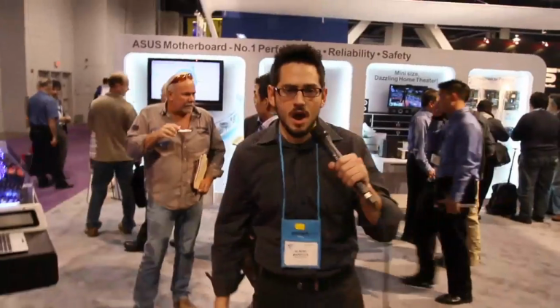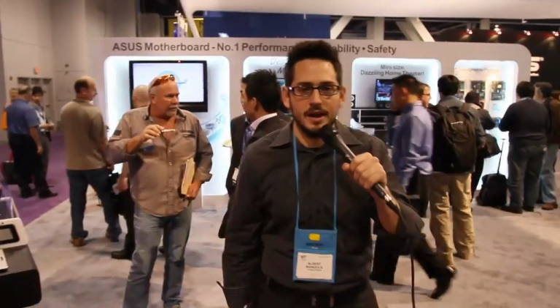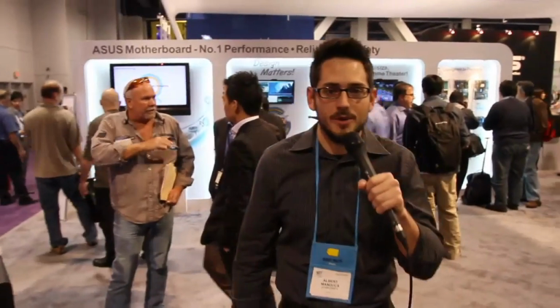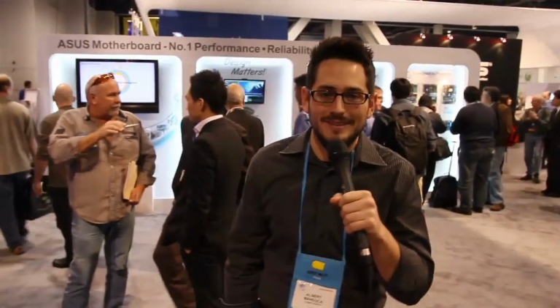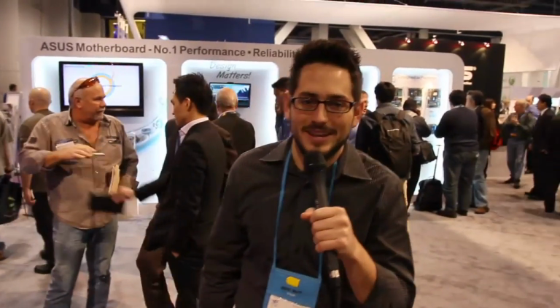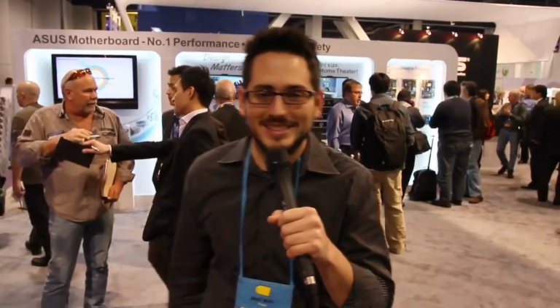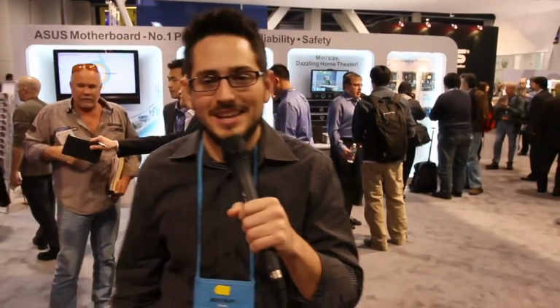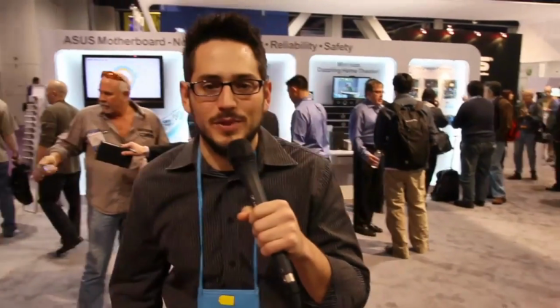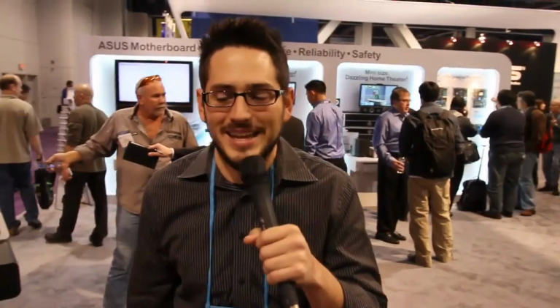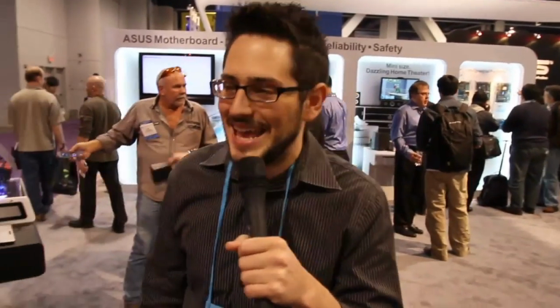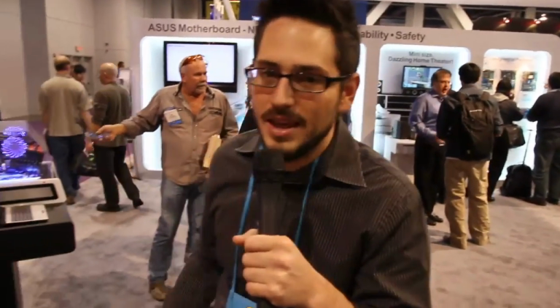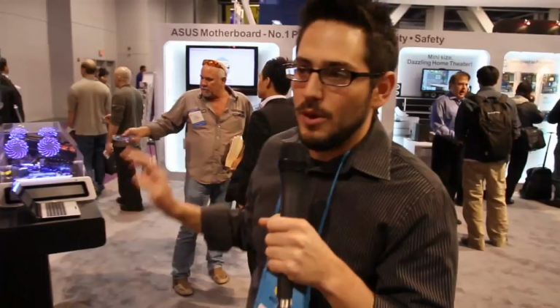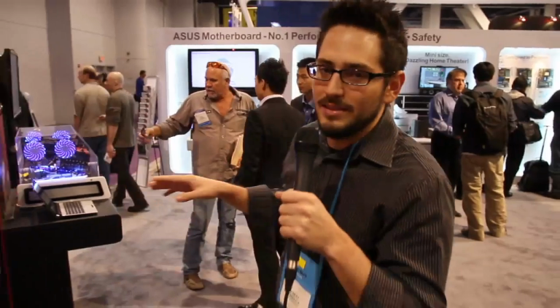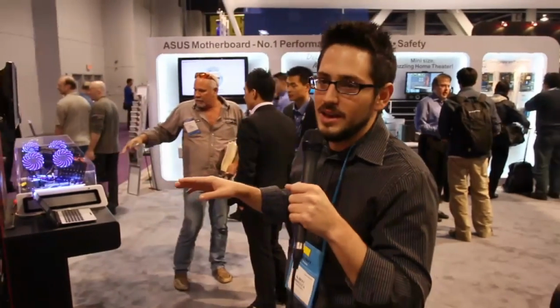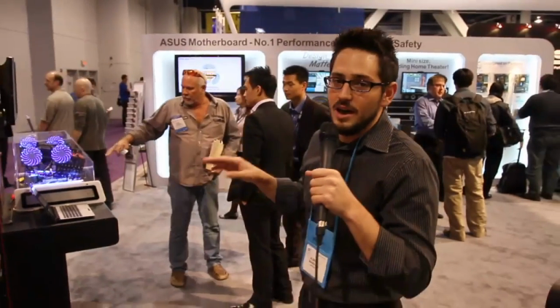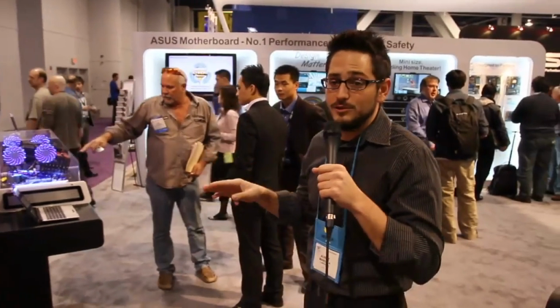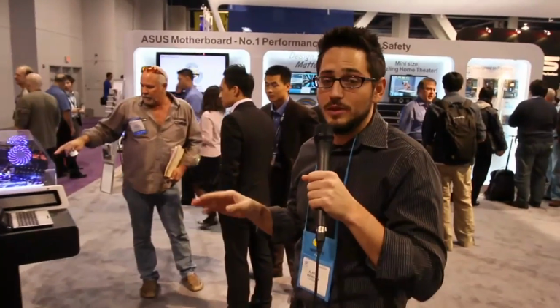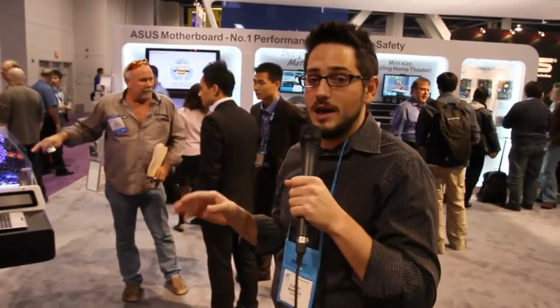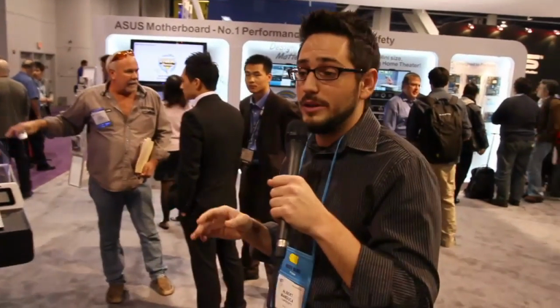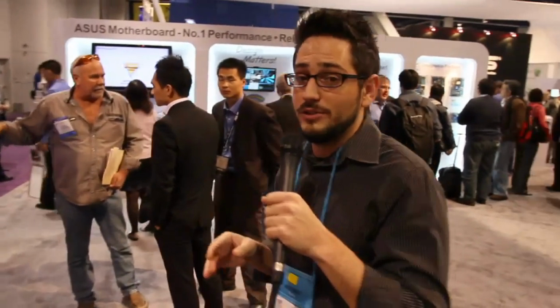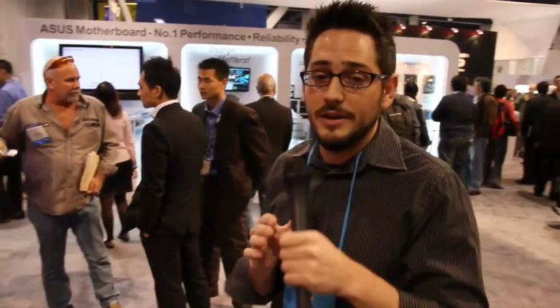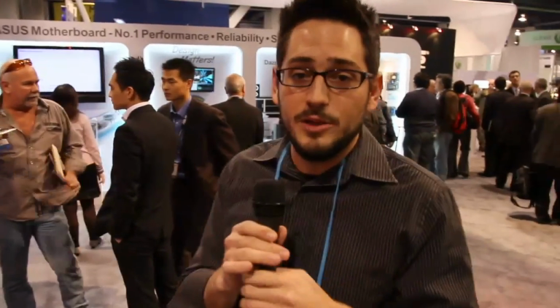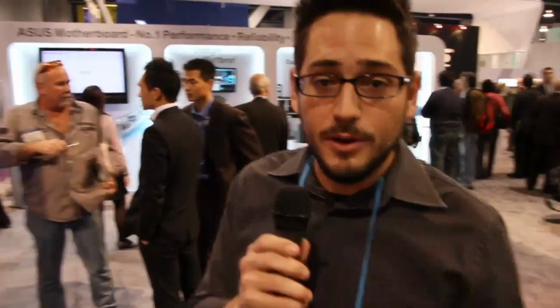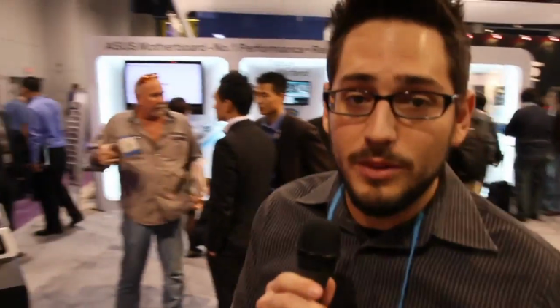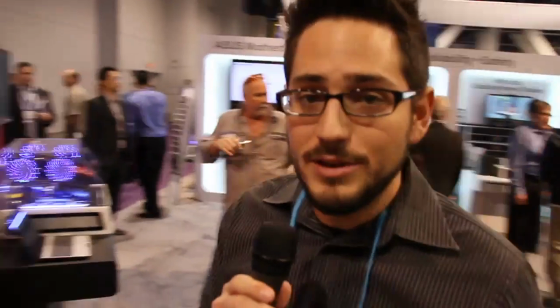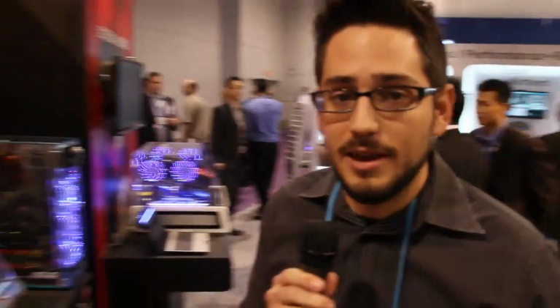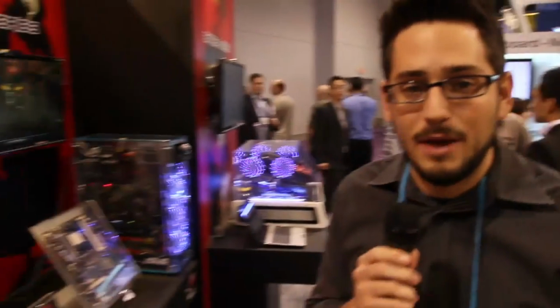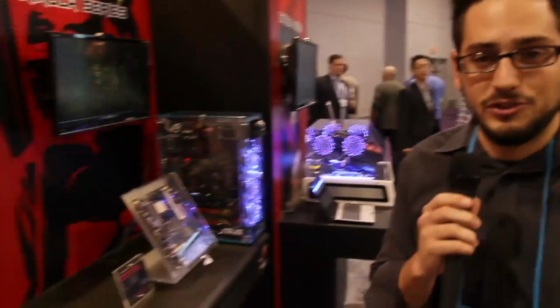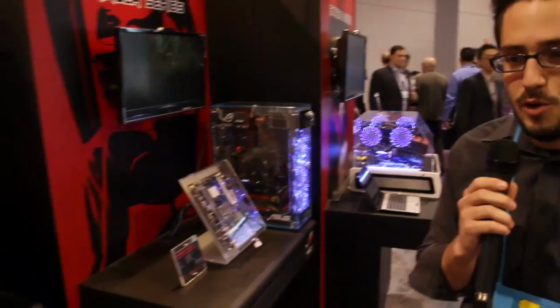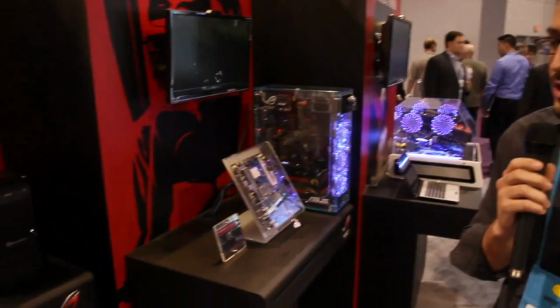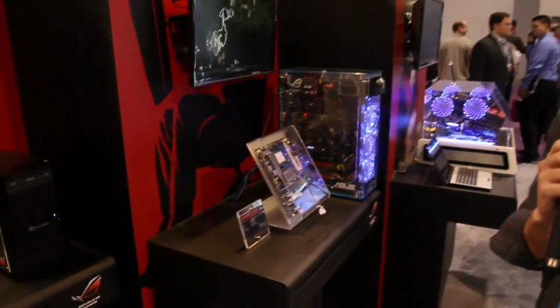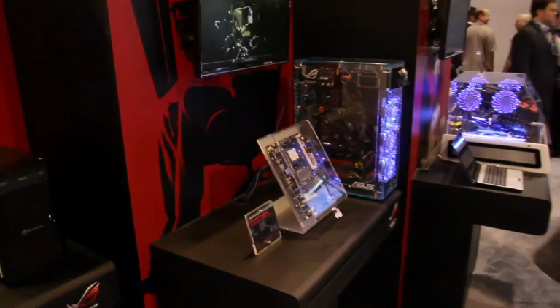Alright guys, here we are in Vegas at CES 2010. We're at the ASUS booth — a lot of really cool stuff here. It's pretty incredible that every year they come back with such incredibly new equipment.